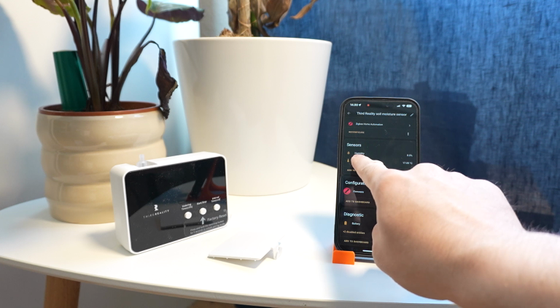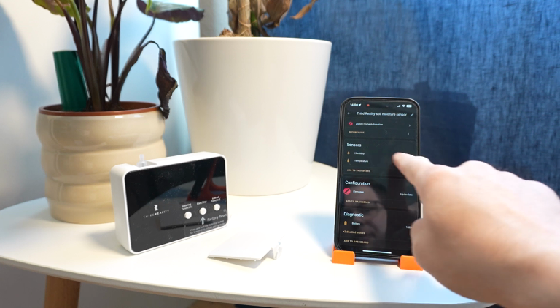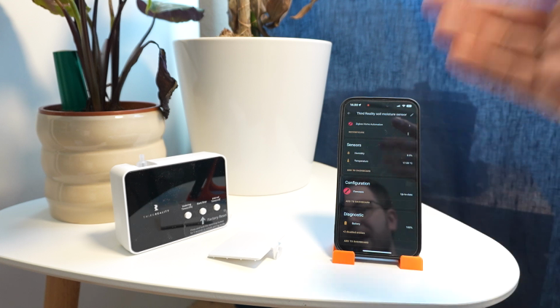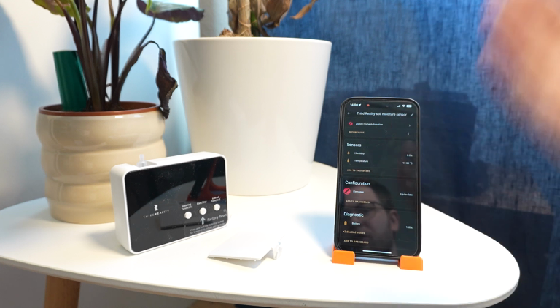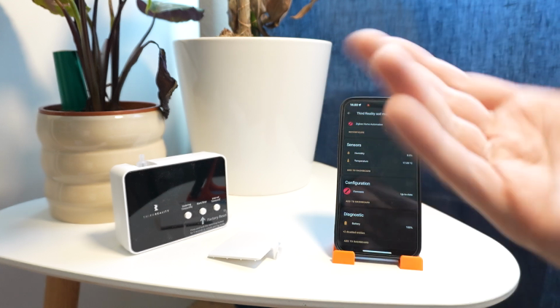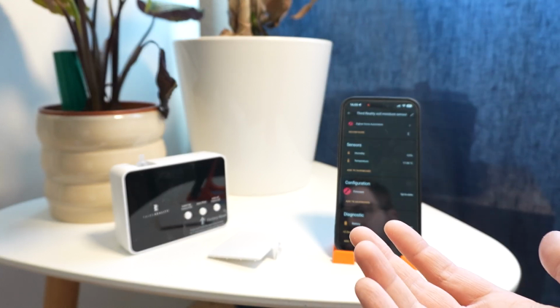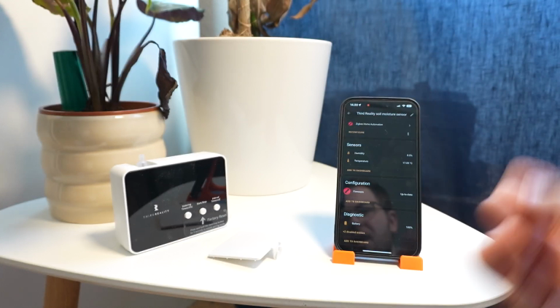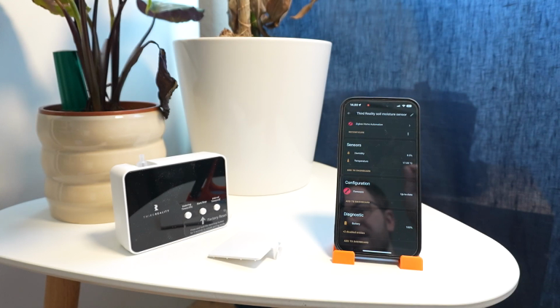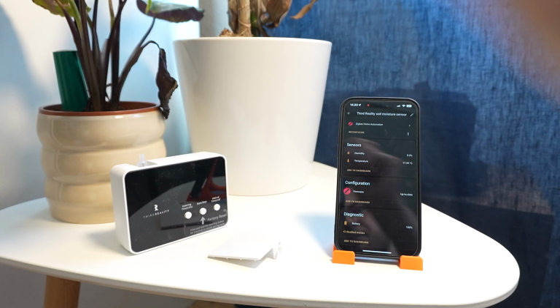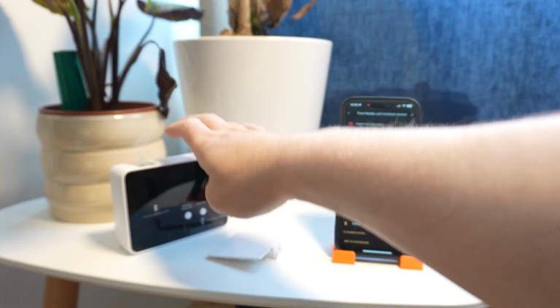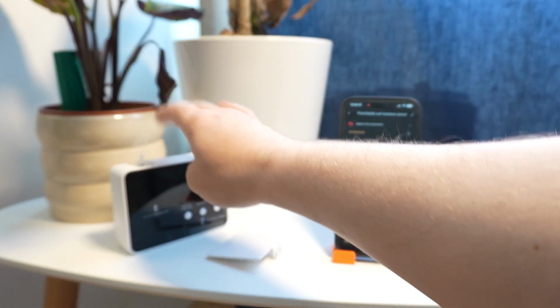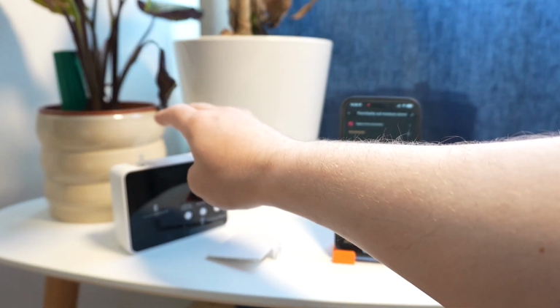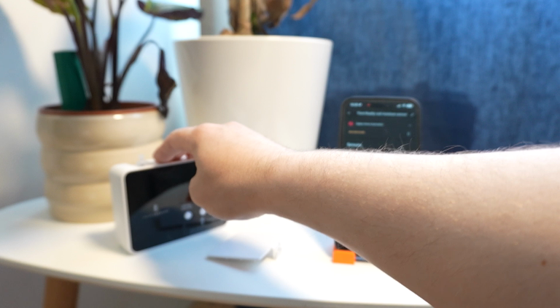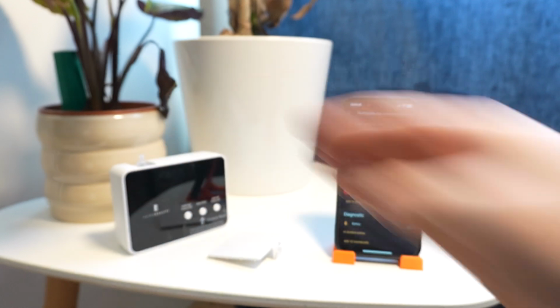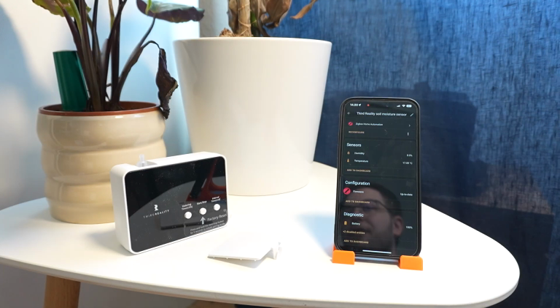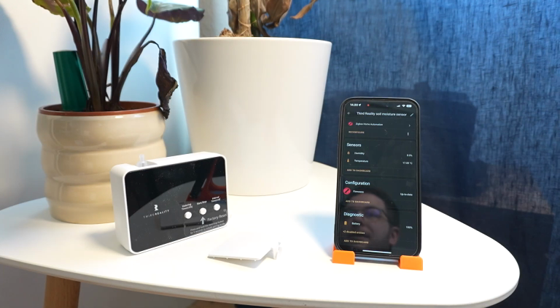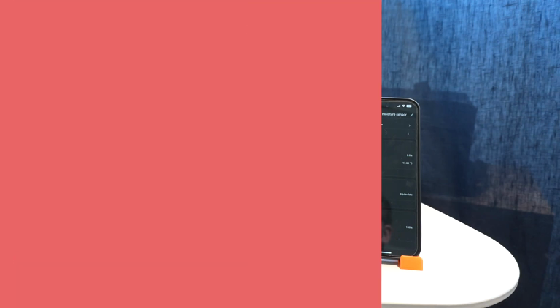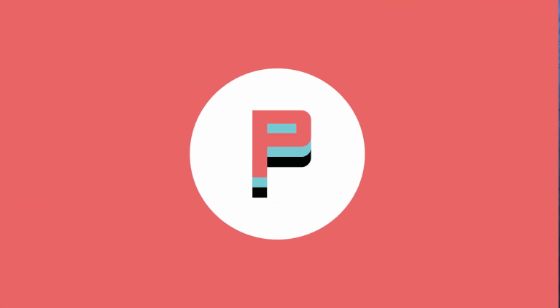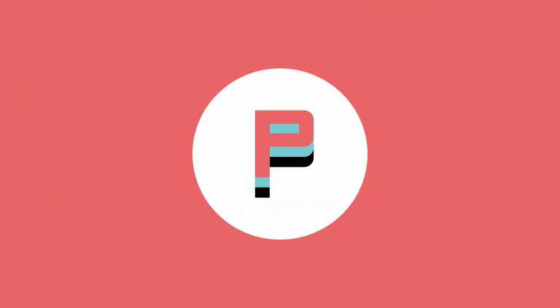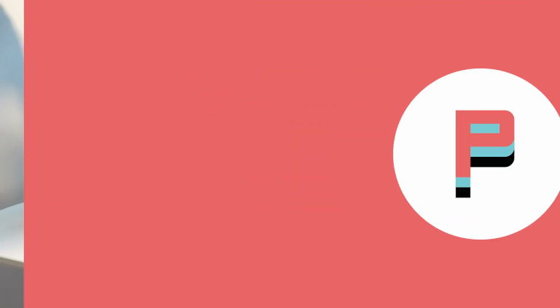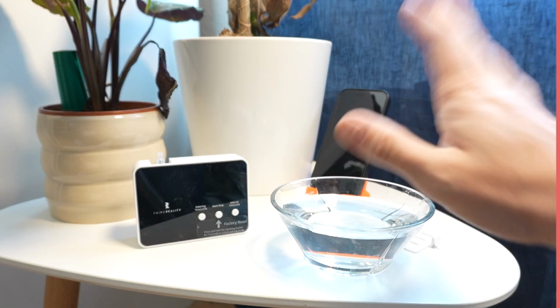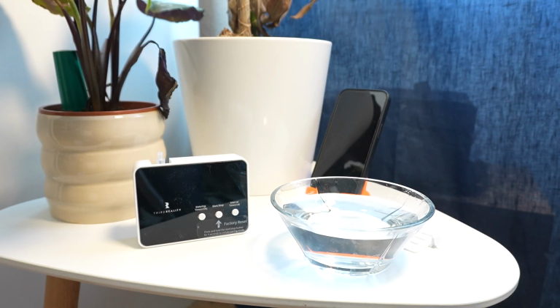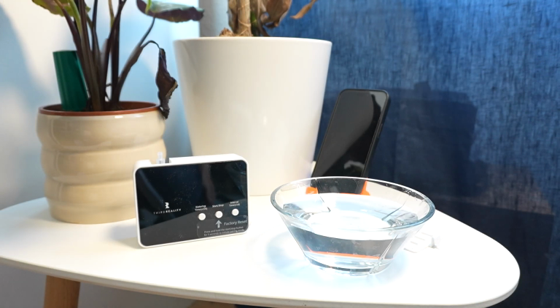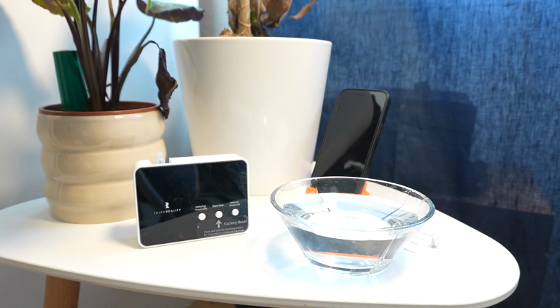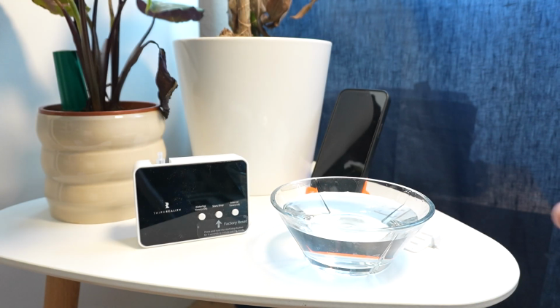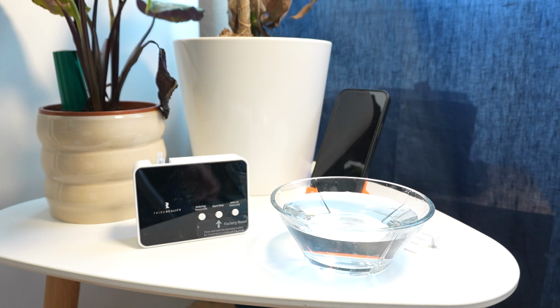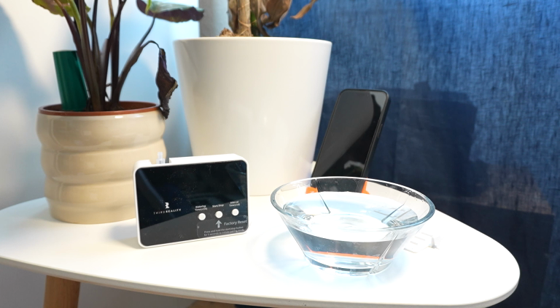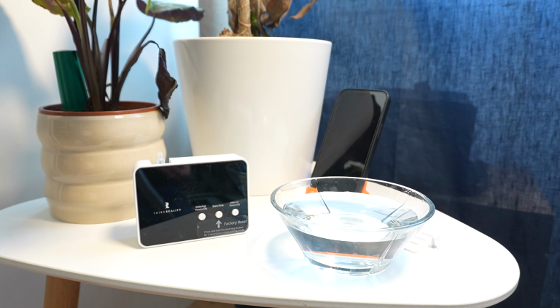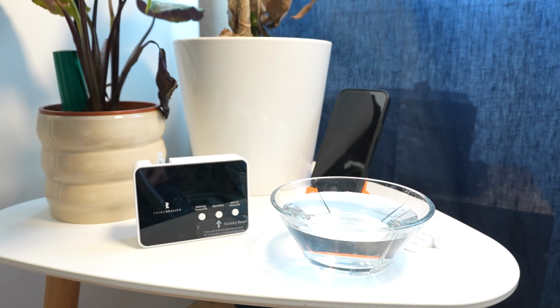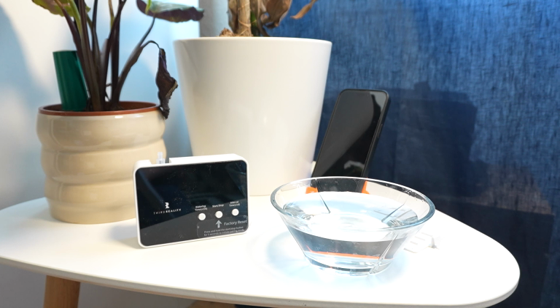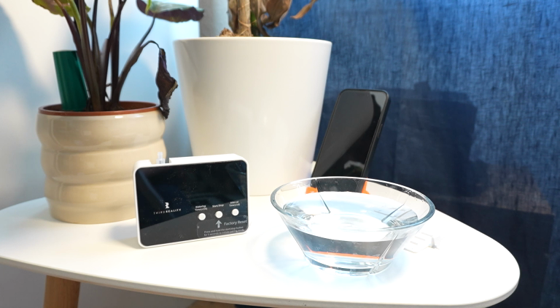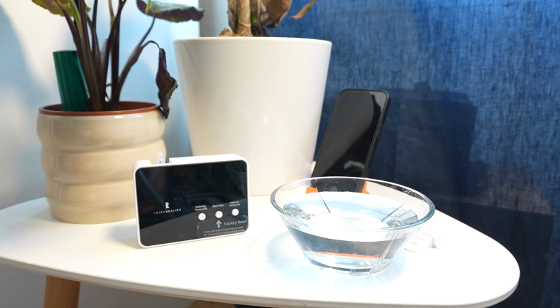Instead of relying on a fixed schedule that might change depending on heat or sunlight, you rely on data from the moisture sensor to send commands to the smart watering kit, giving plants the optimal amount of water — not drowning them but not drying them out either. You'd set up a simple automation that triggers the watering kit whenever the humidity drops below a certain threshold.